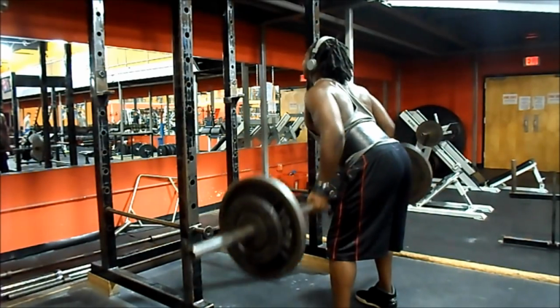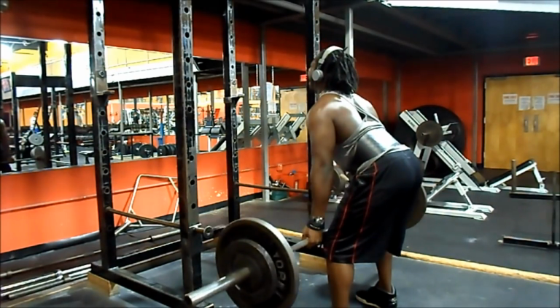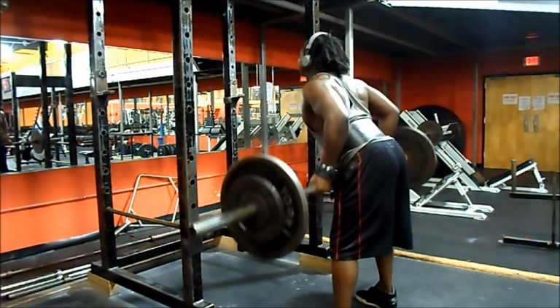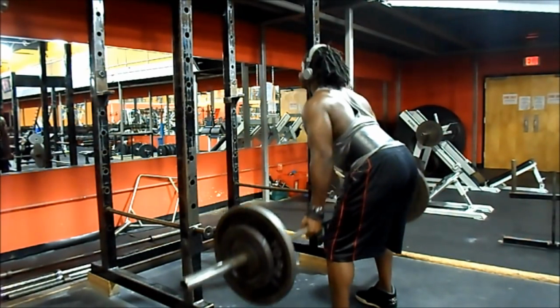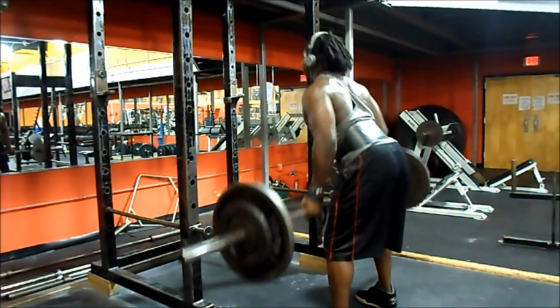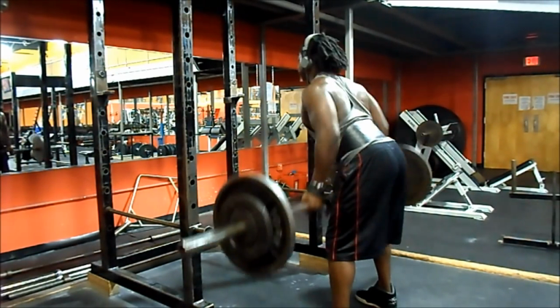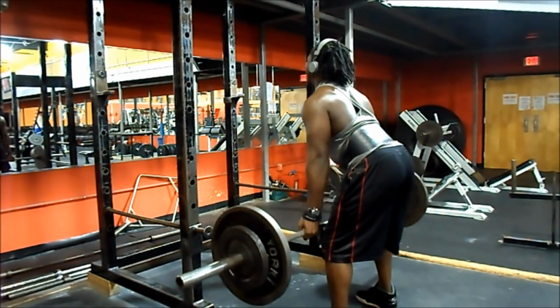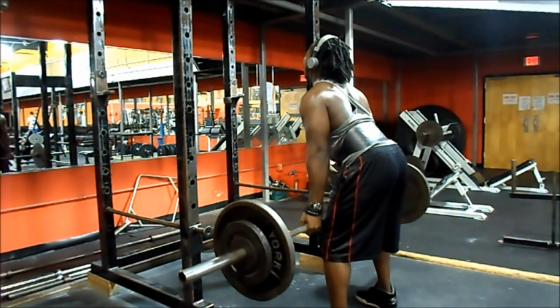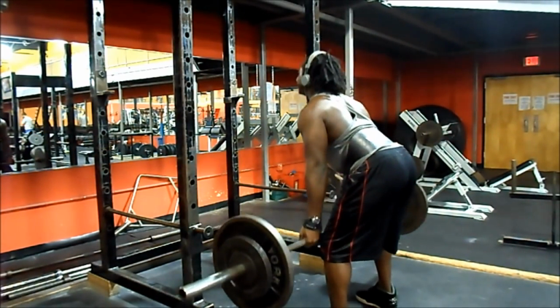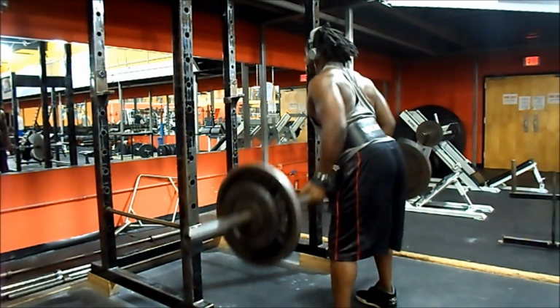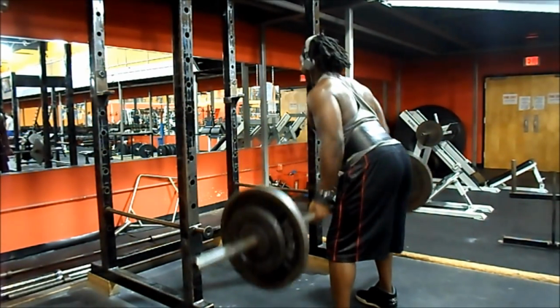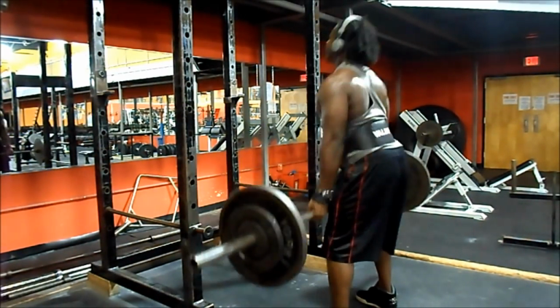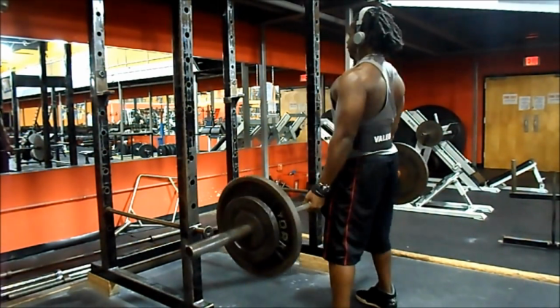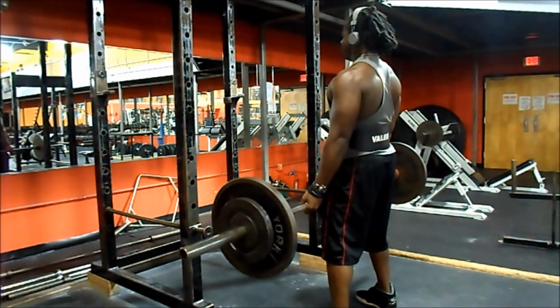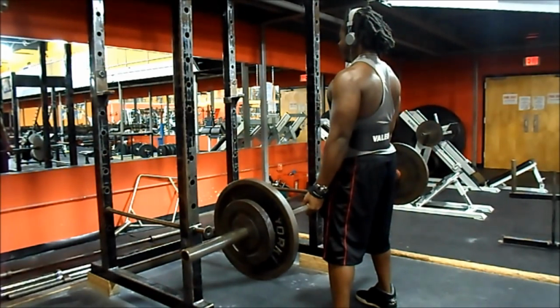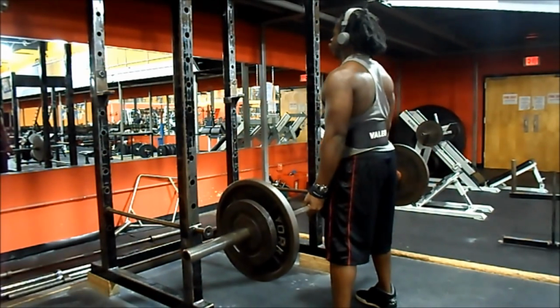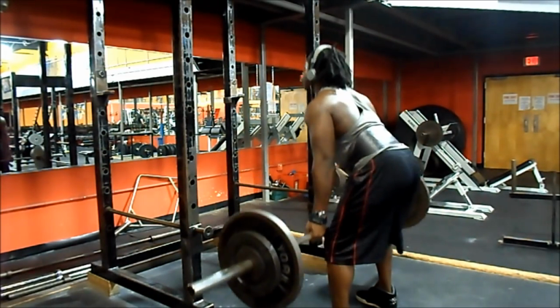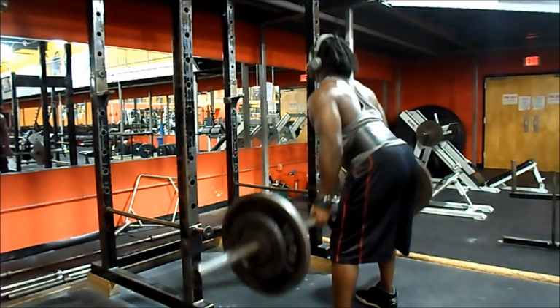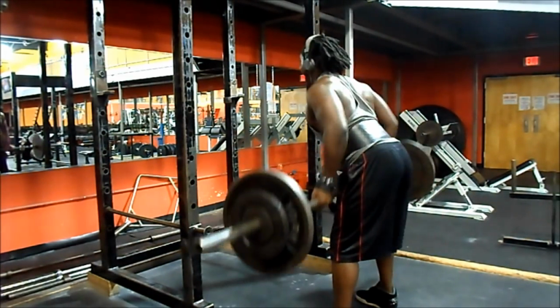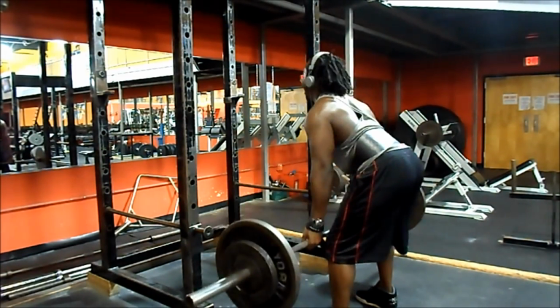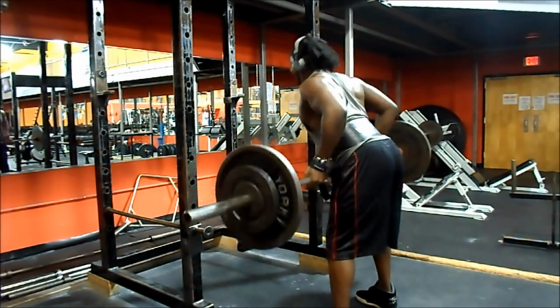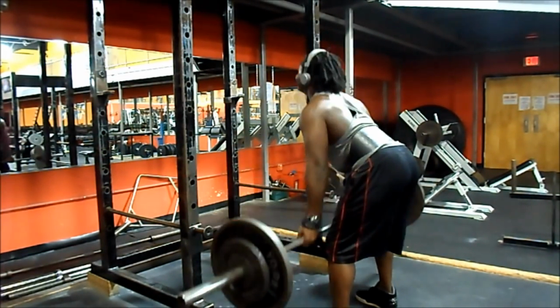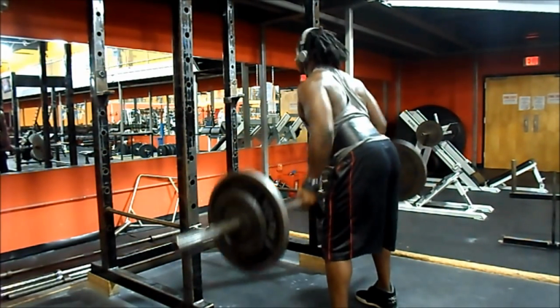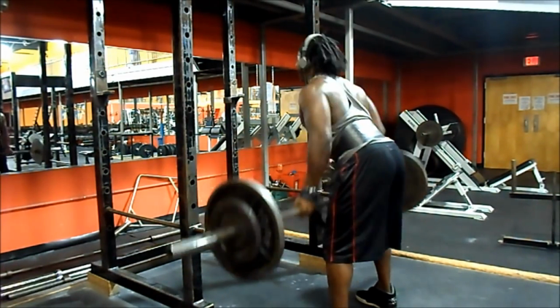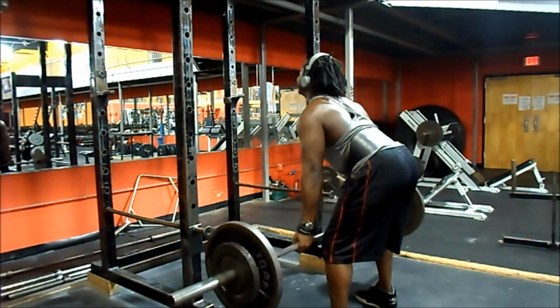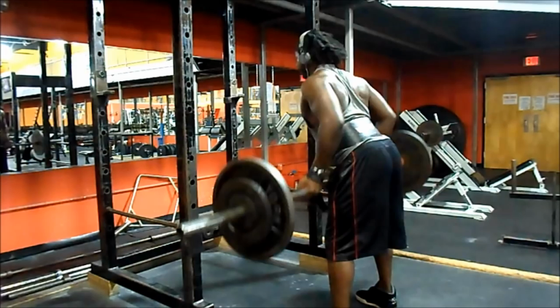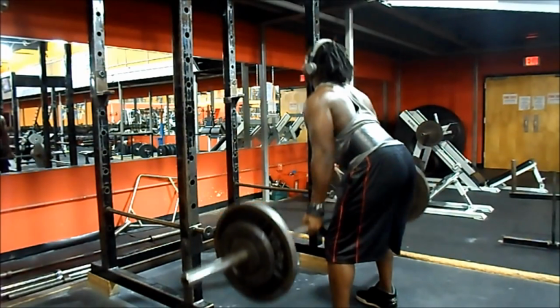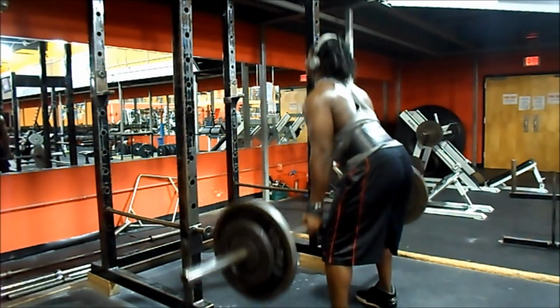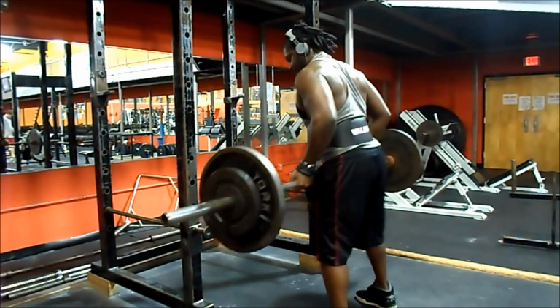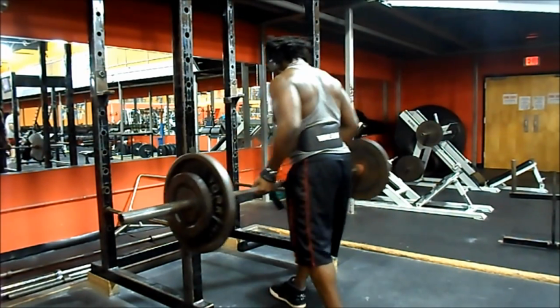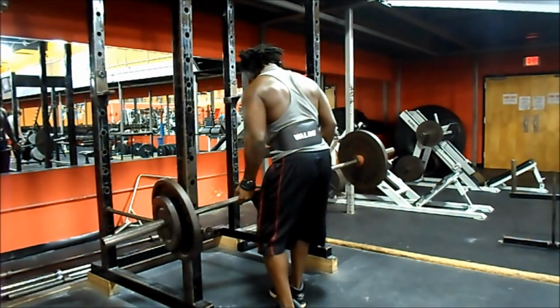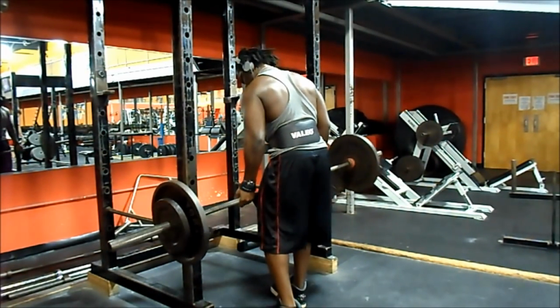At the same time I'm training for hypertrophy, strength, and cardio because I'm going really fast, doing a lot of reps, and not giving myself much rest in between. As you can tell, right after this I'm exhausted.